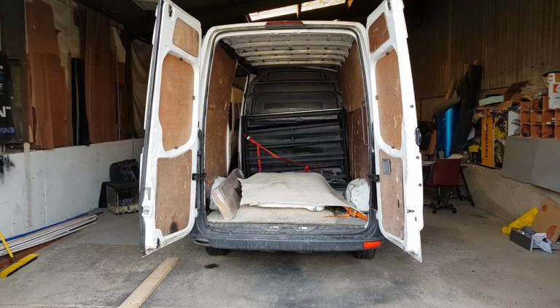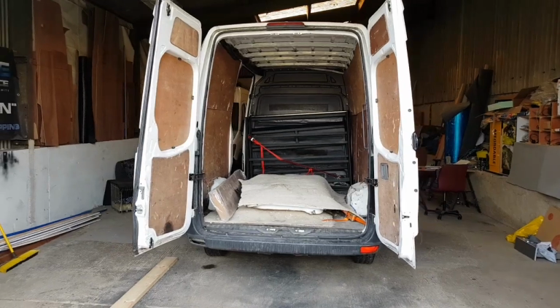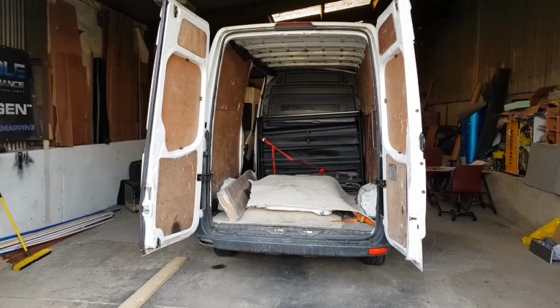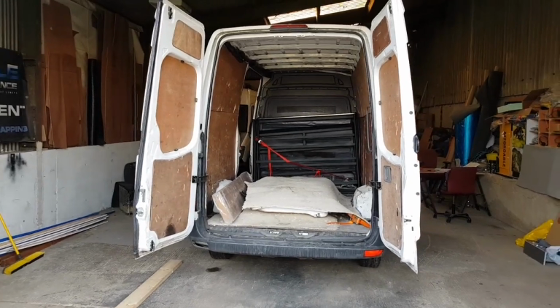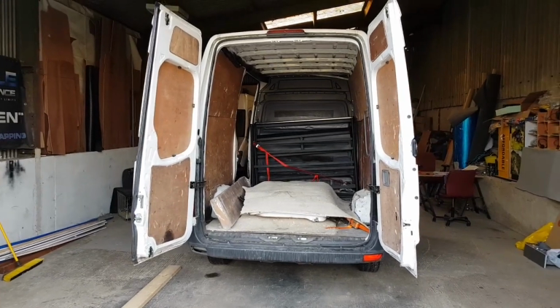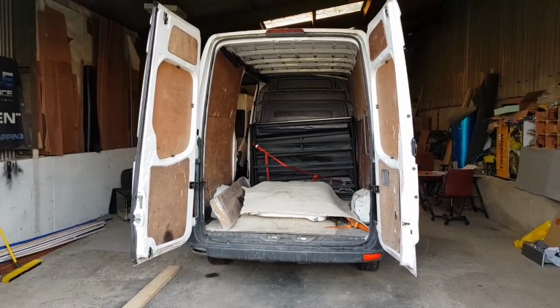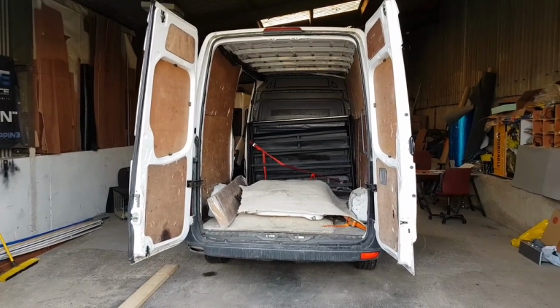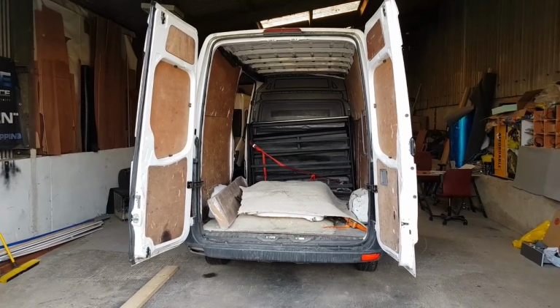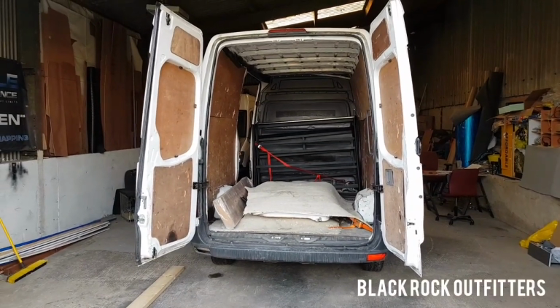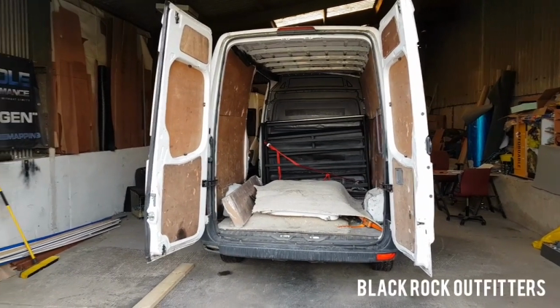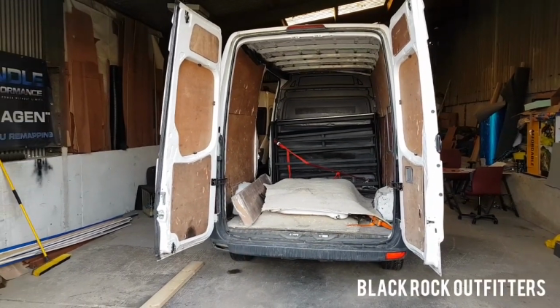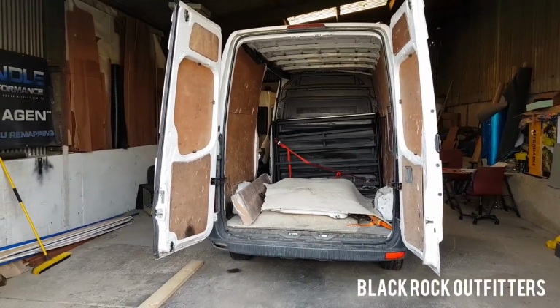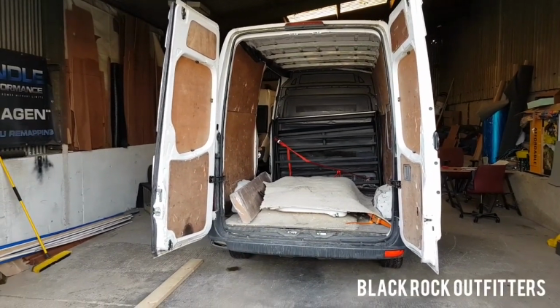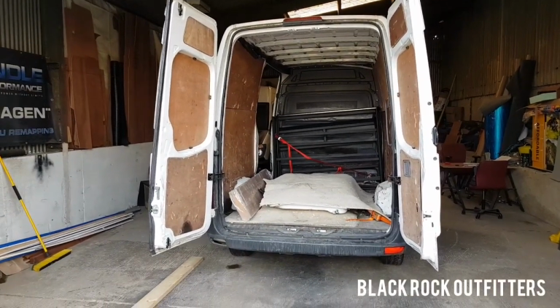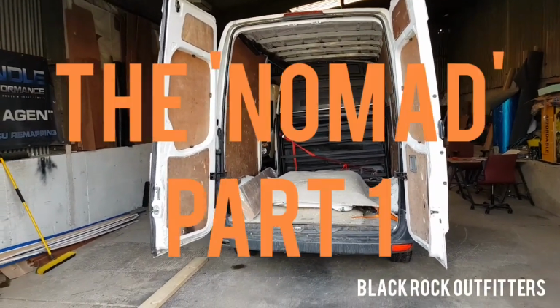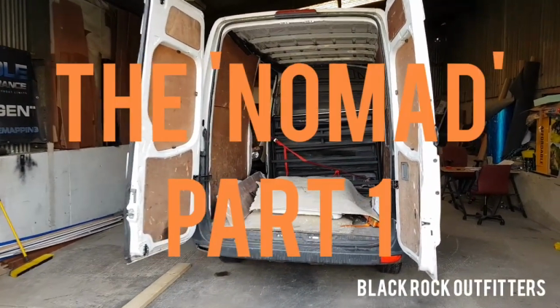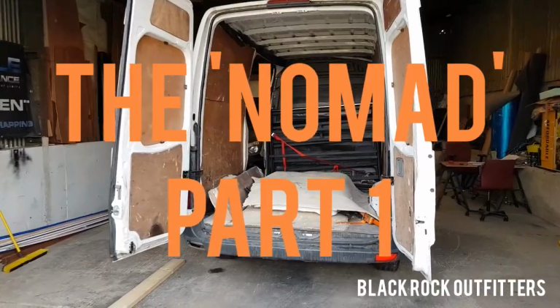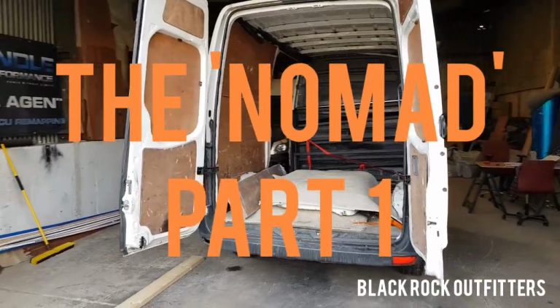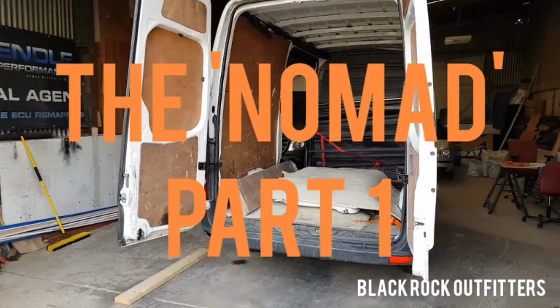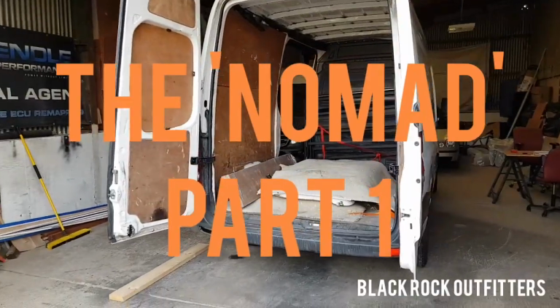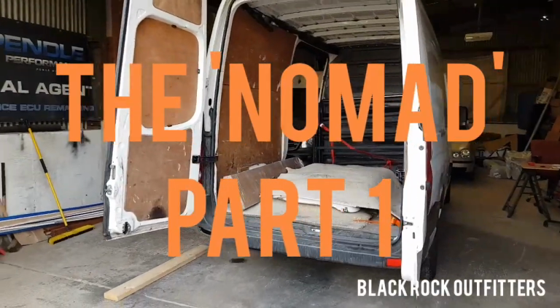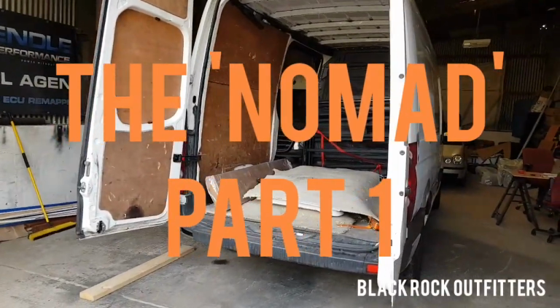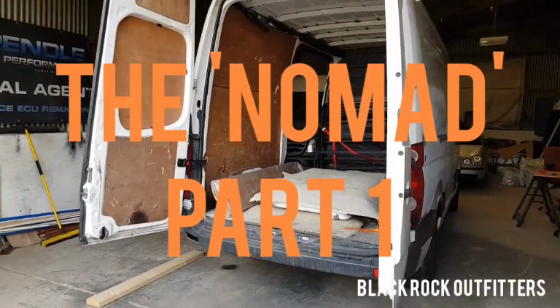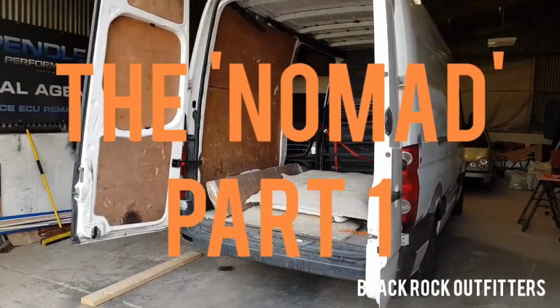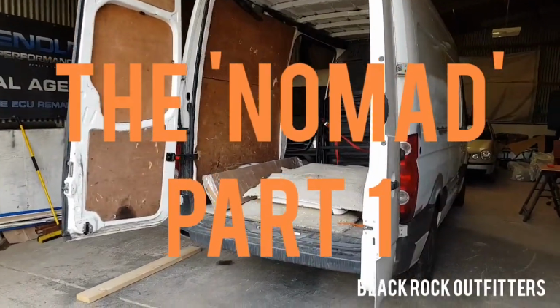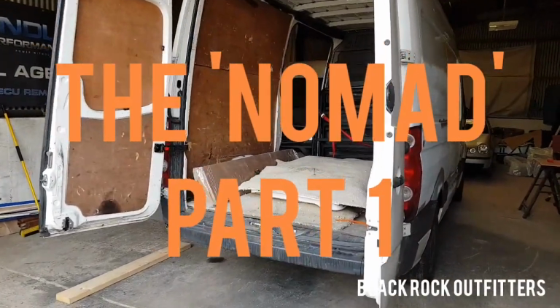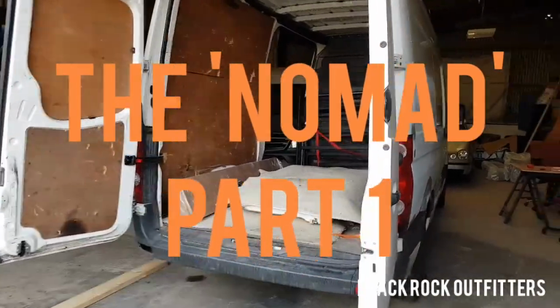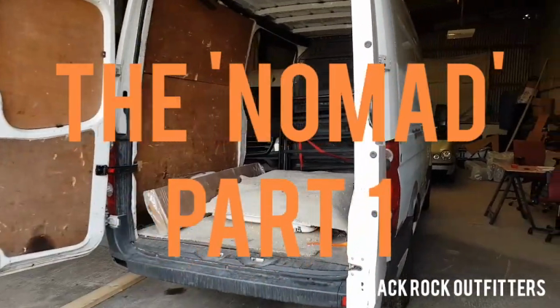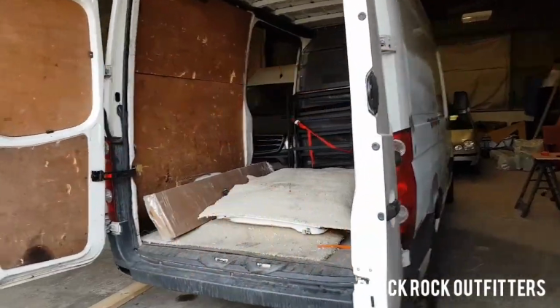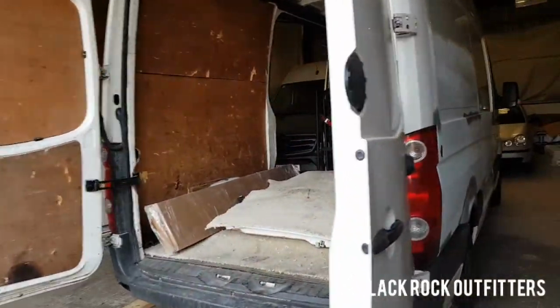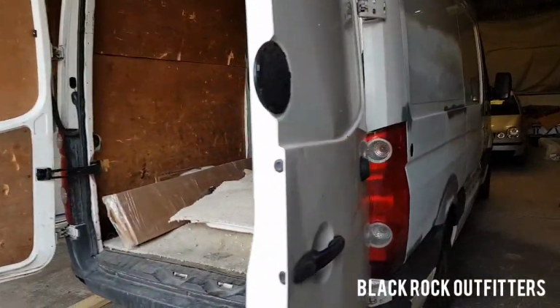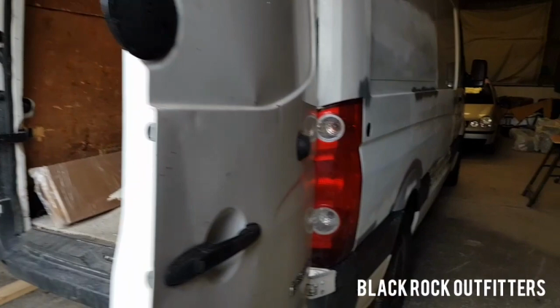Good morning everybody, it's Adam from Blackrock Outfitters. We're on to the next one. The van was dropped off yesterday — a 64 plate Crafter, medium wheelbase.